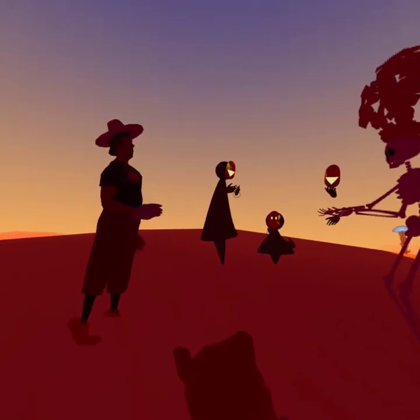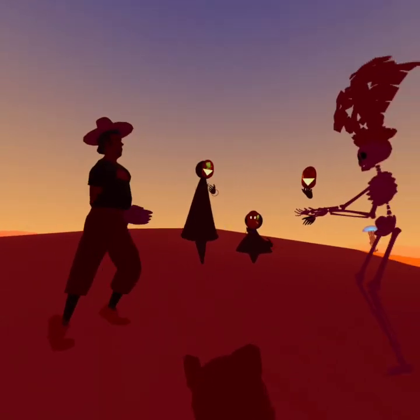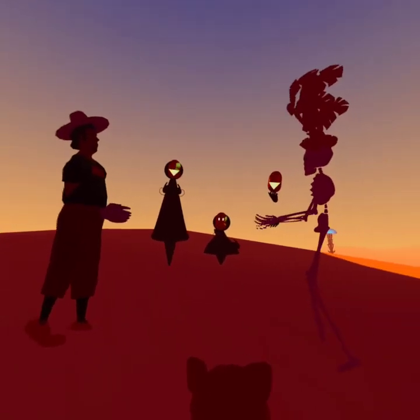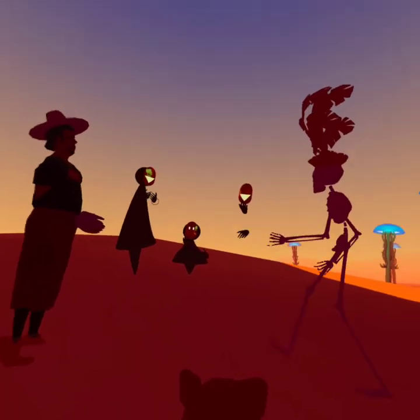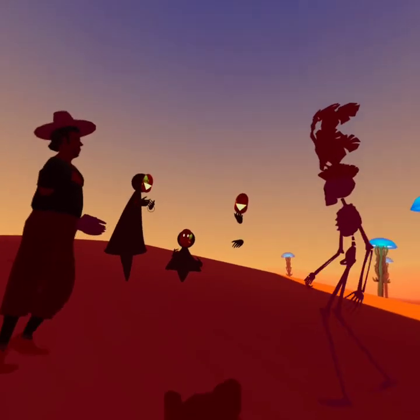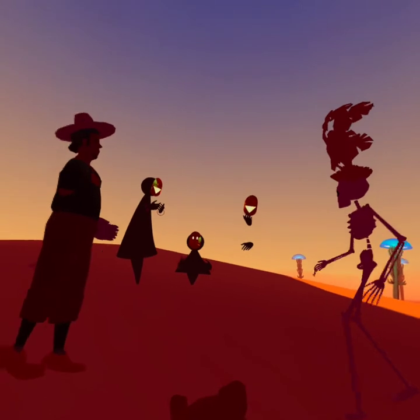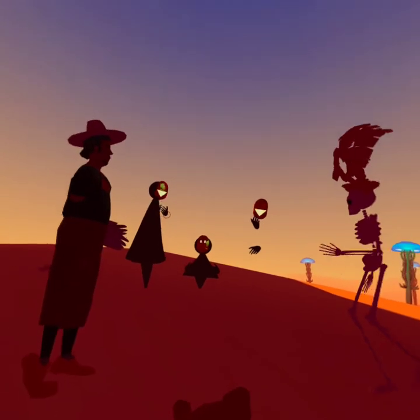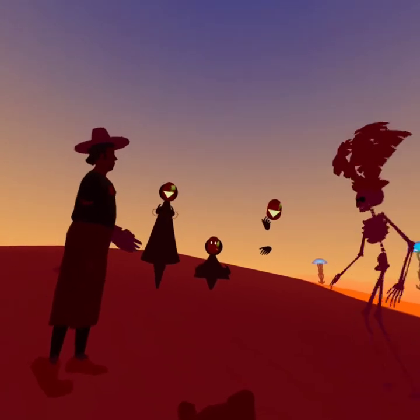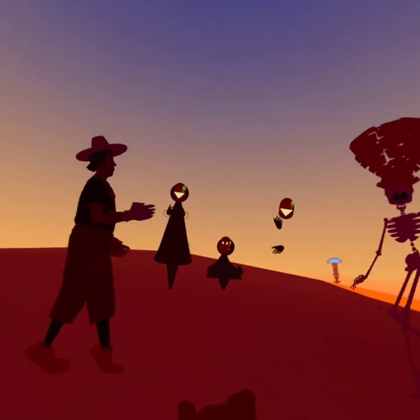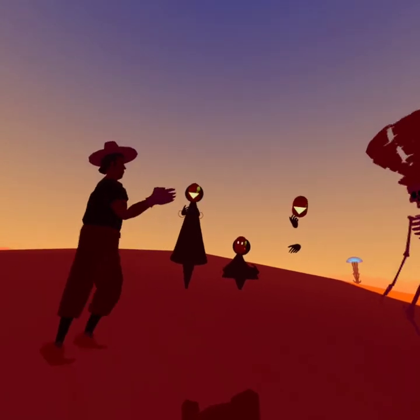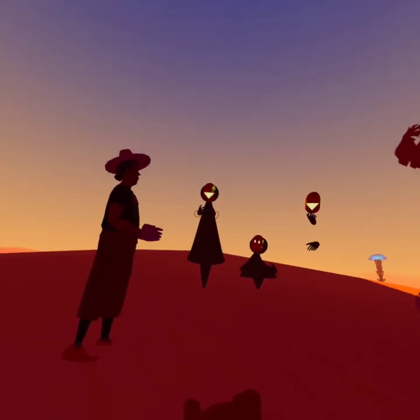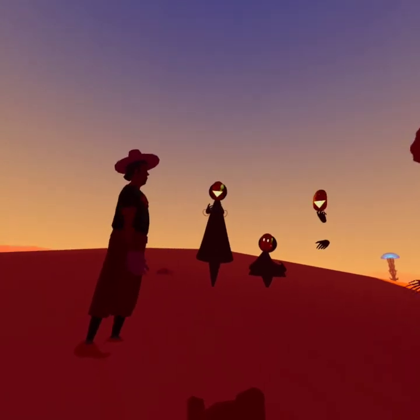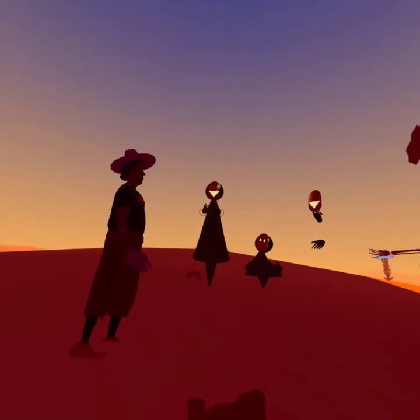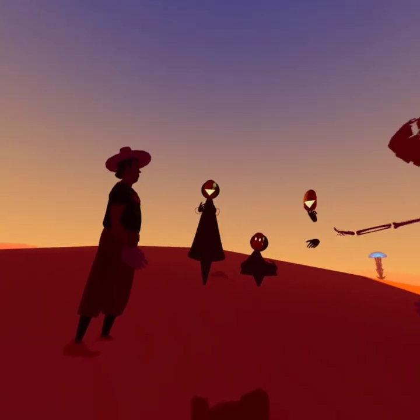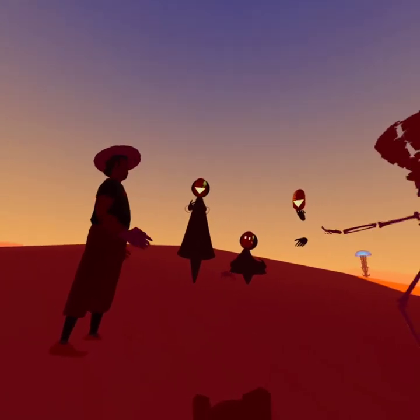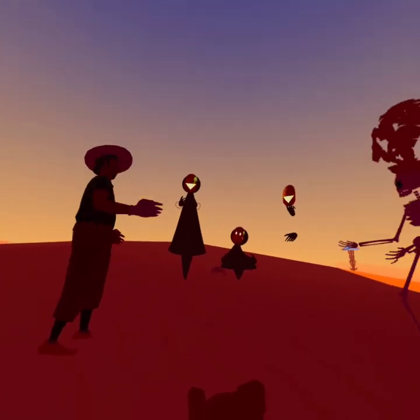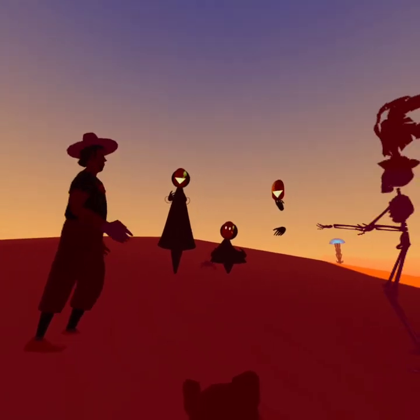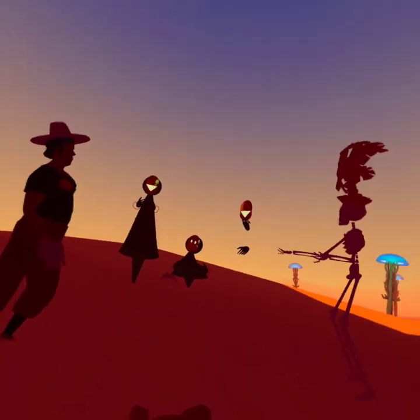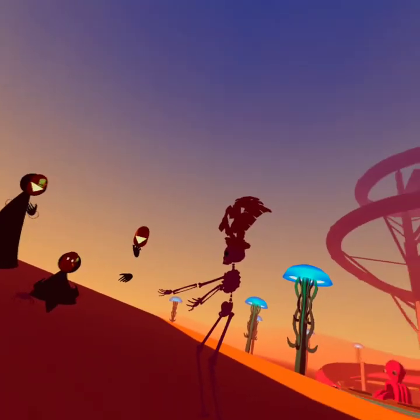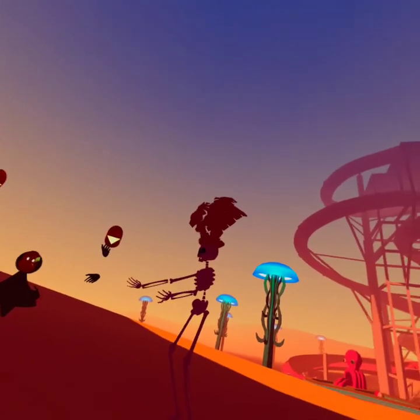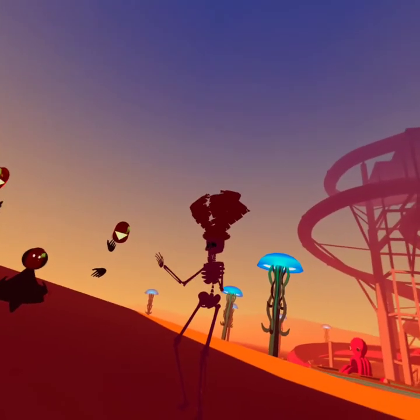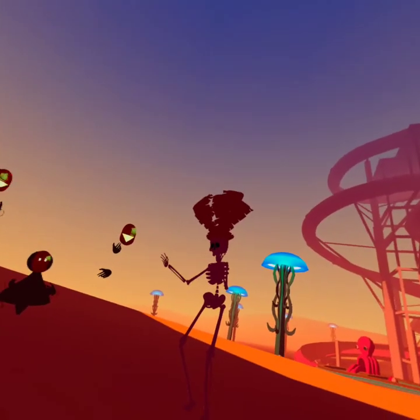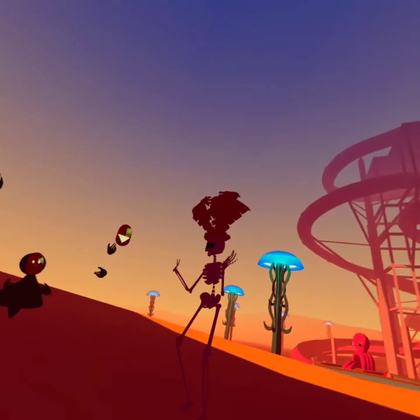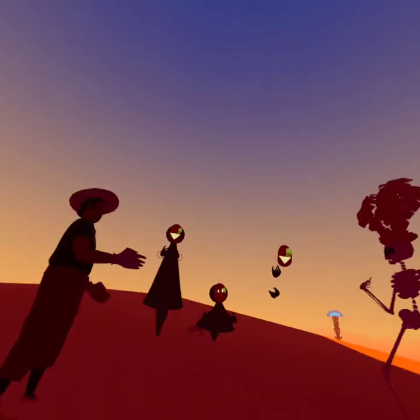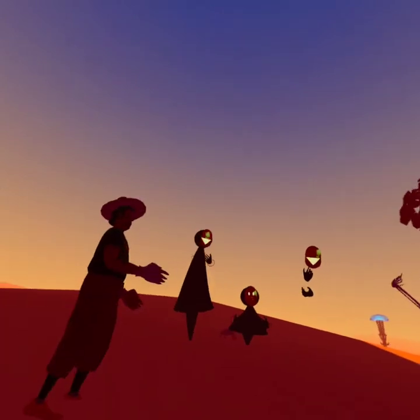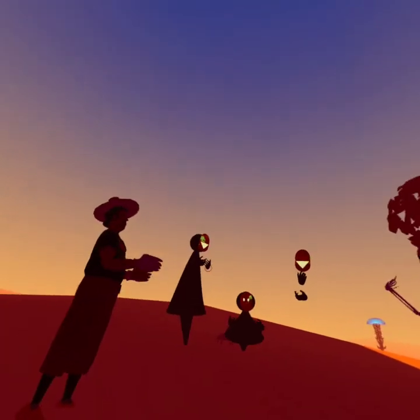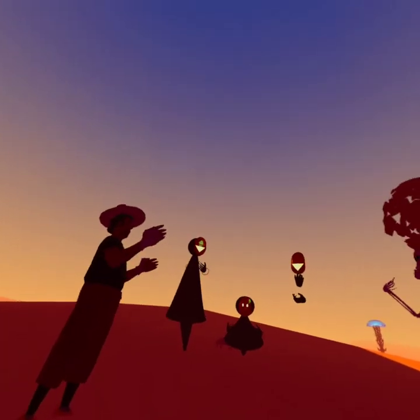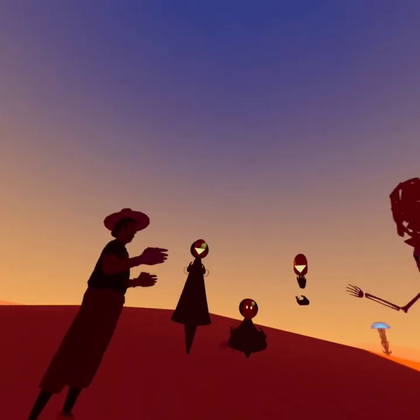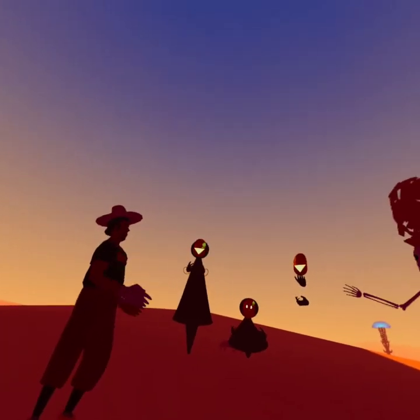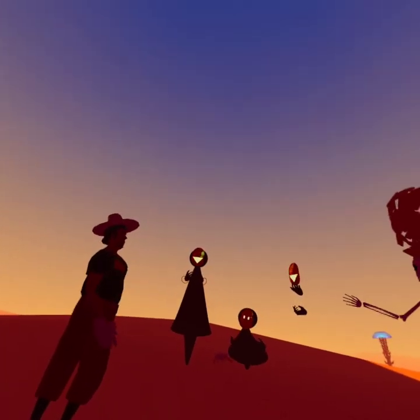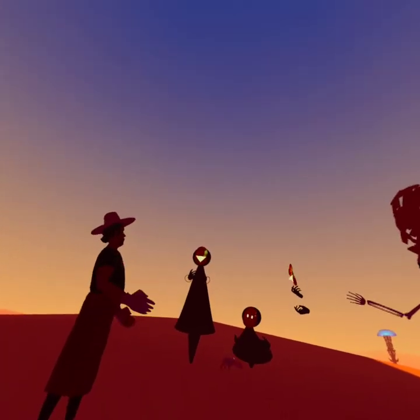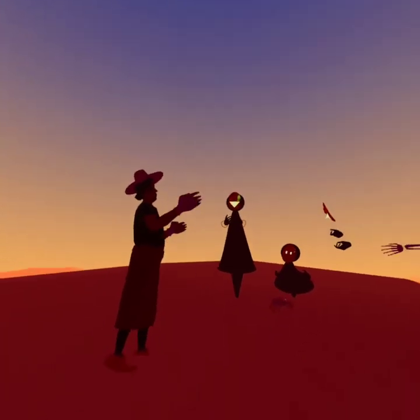Was it Lana Del Rey? That's a good guess, but no. I was not sober. We split up for Lana Del Rey.